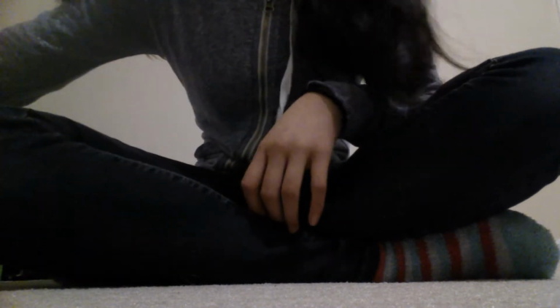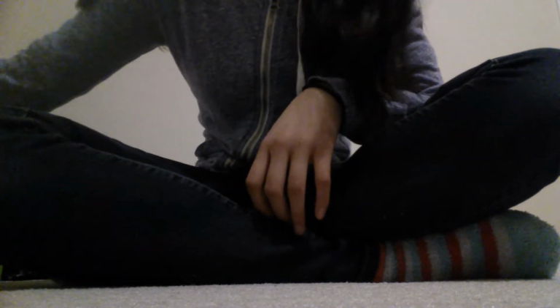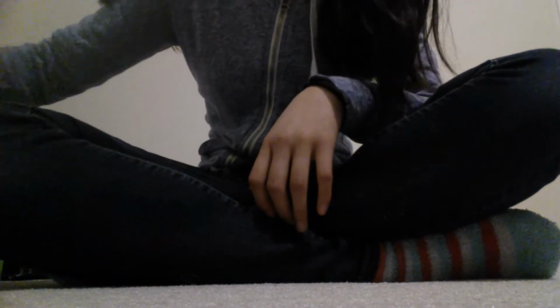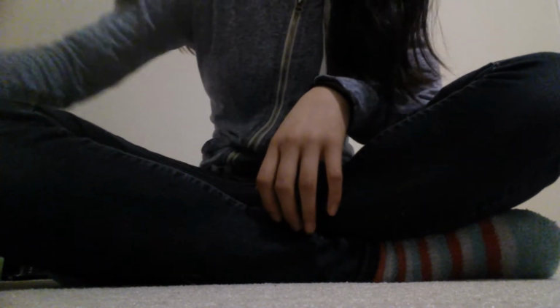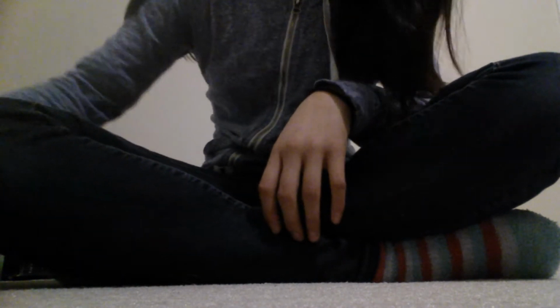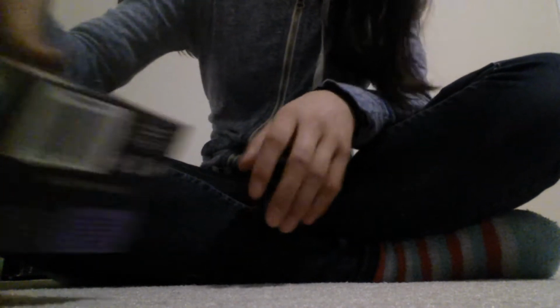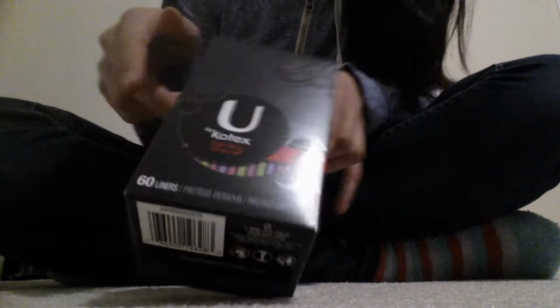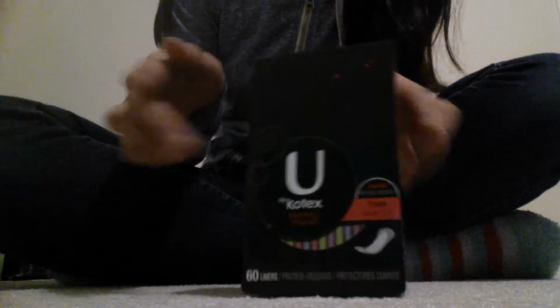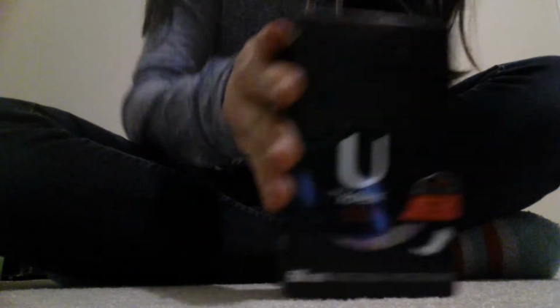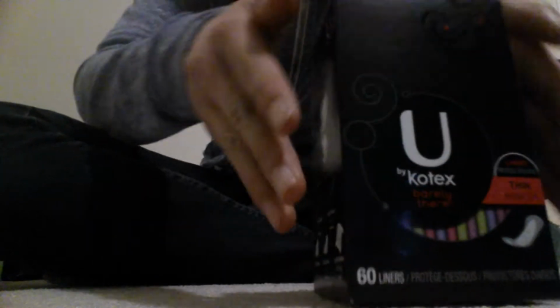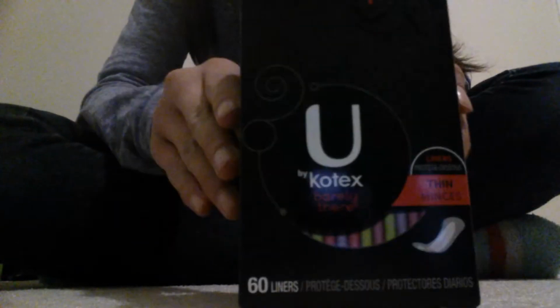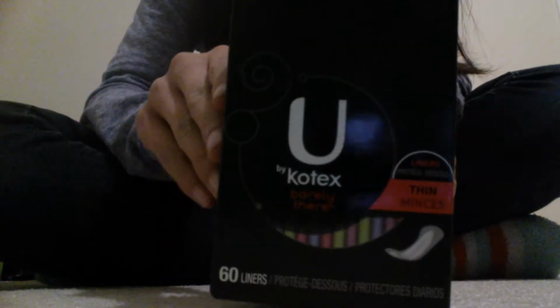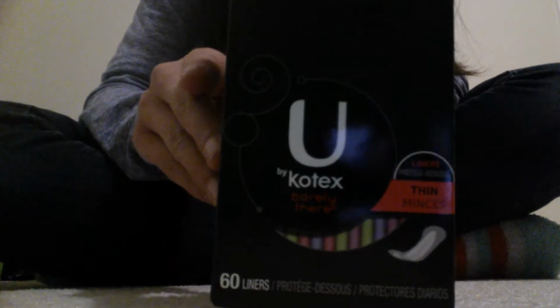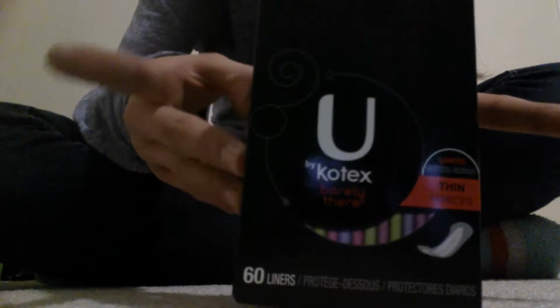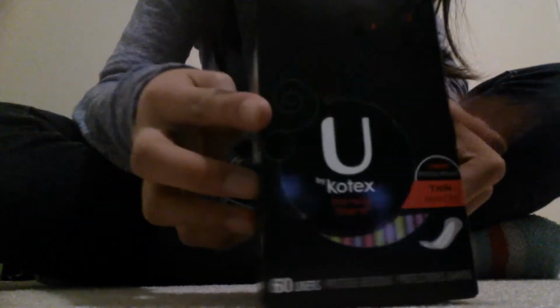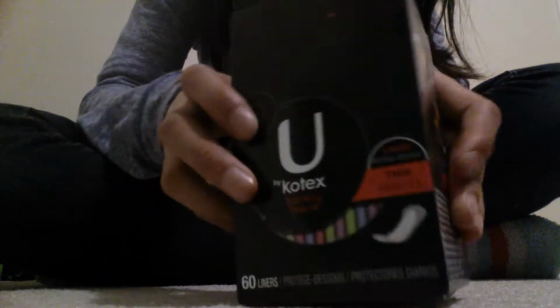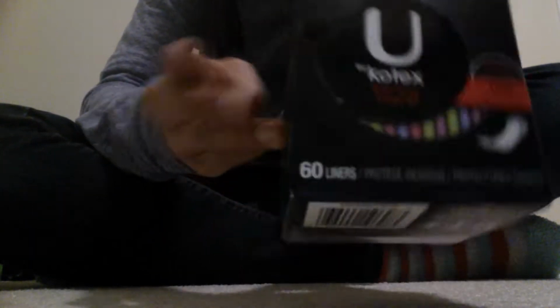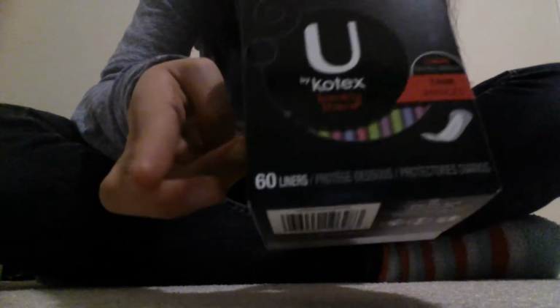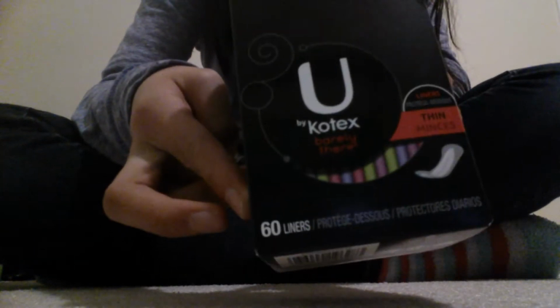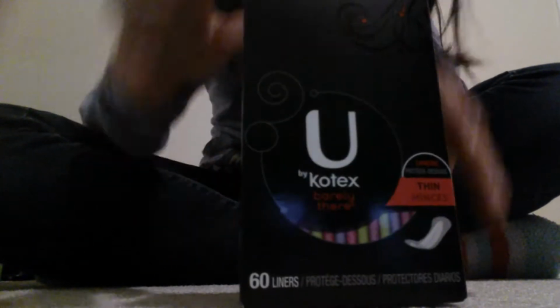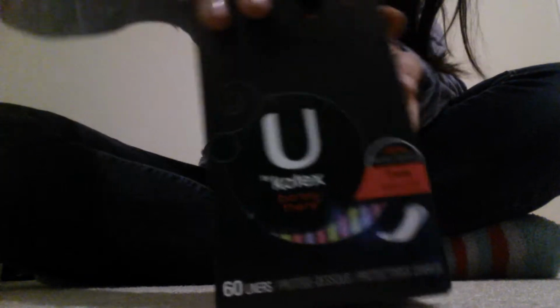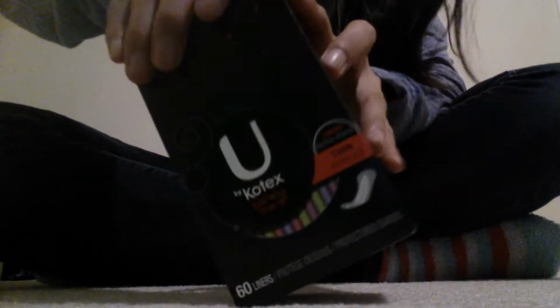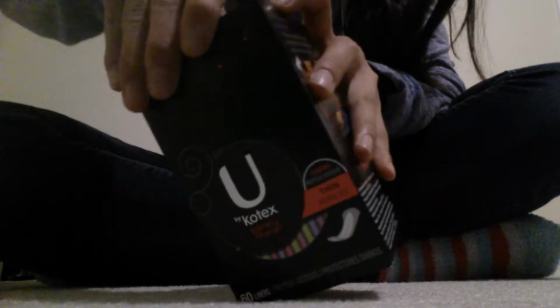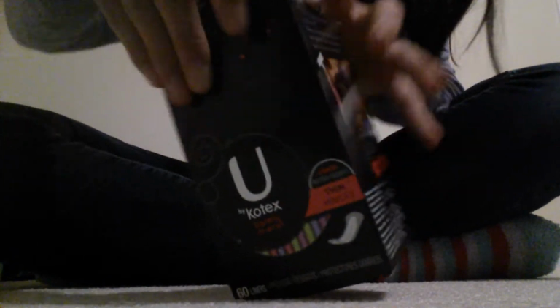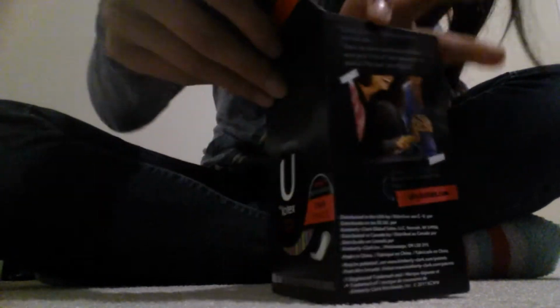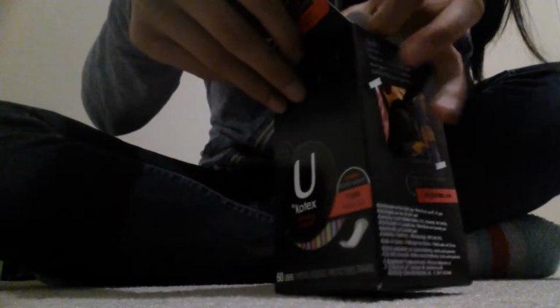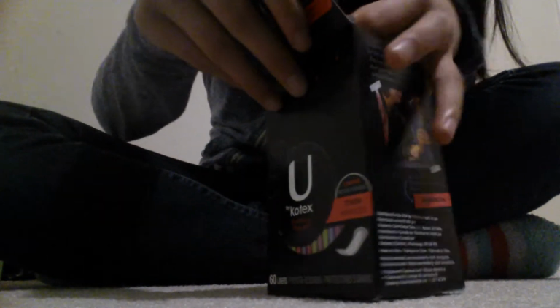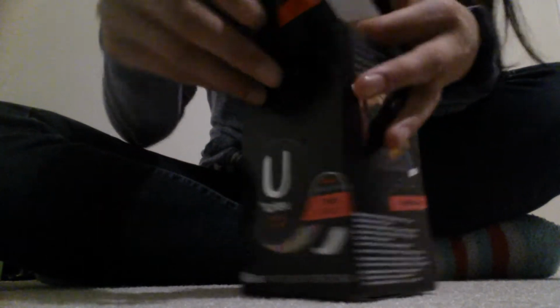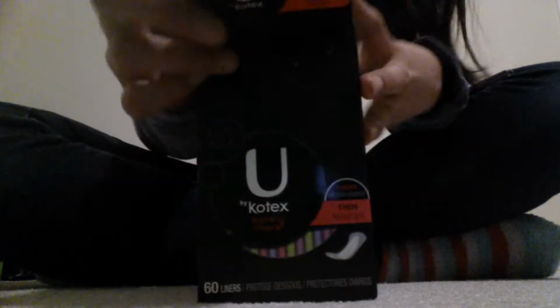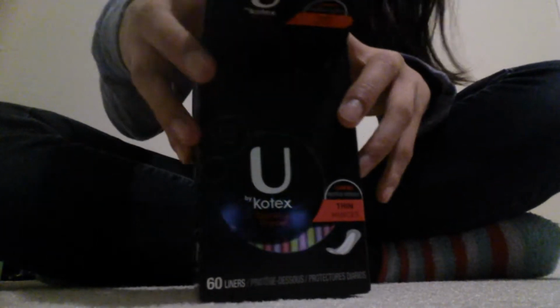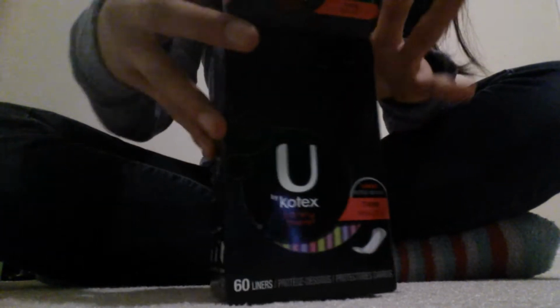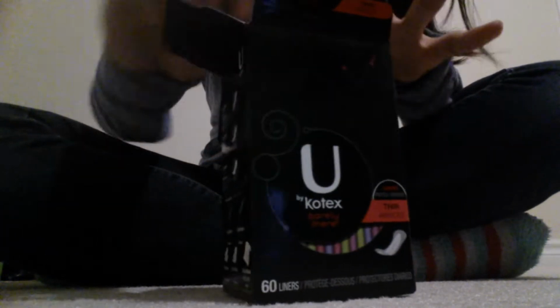I just got two things. First off, I went to Walmart, so I got the U by Kotex Barely There's. This is a 60 count, as you can see, and I guess I'll open them up because I actually do need them really soon.